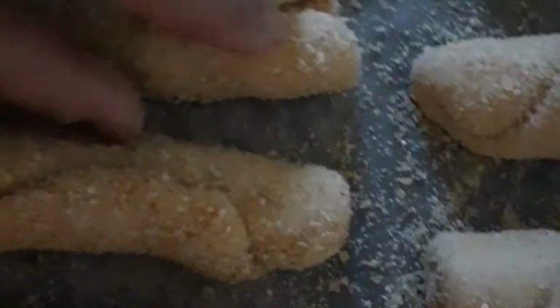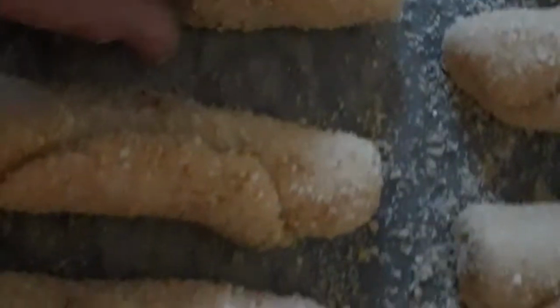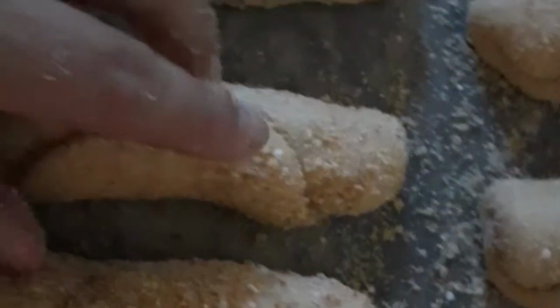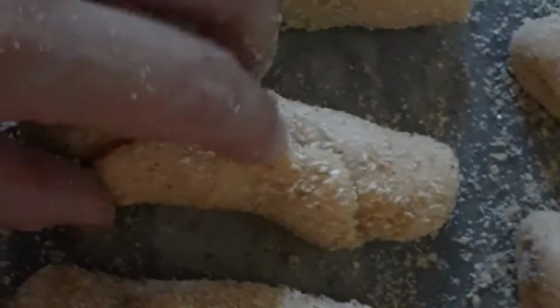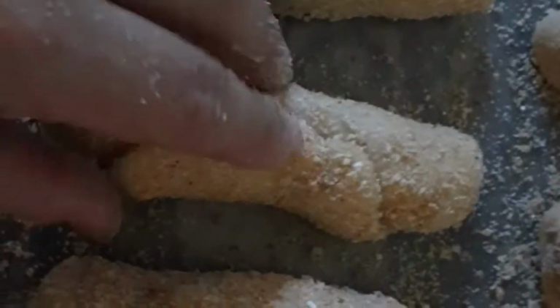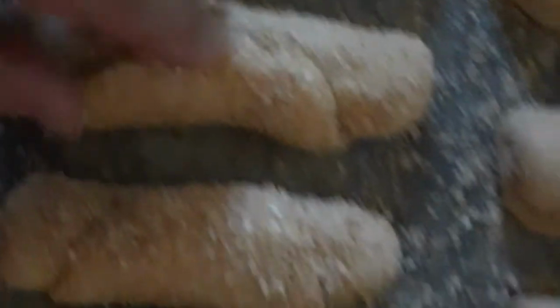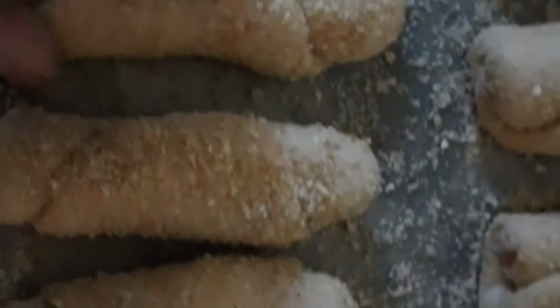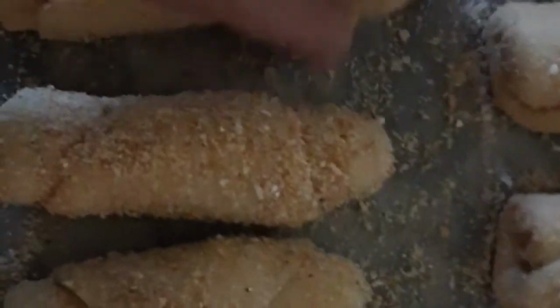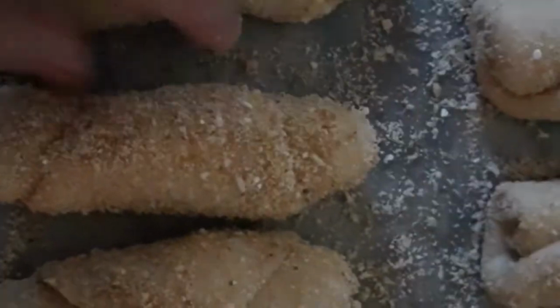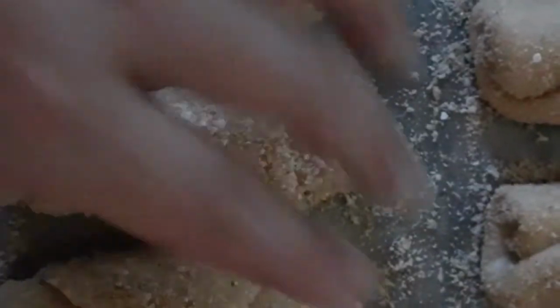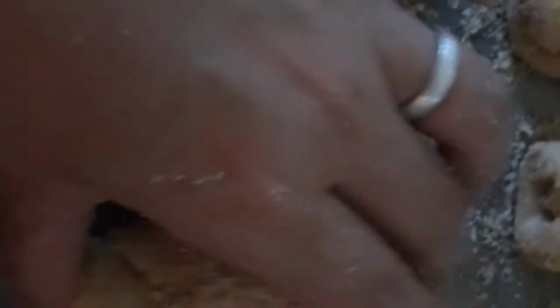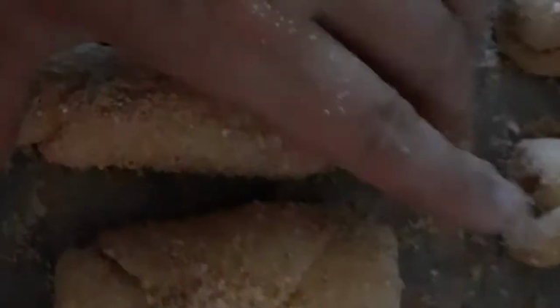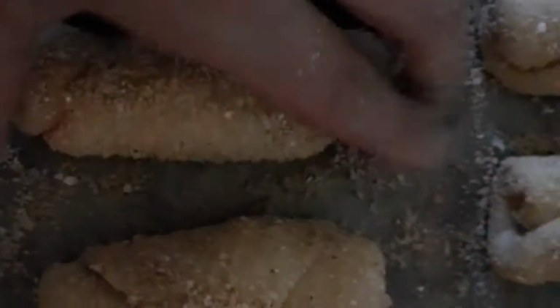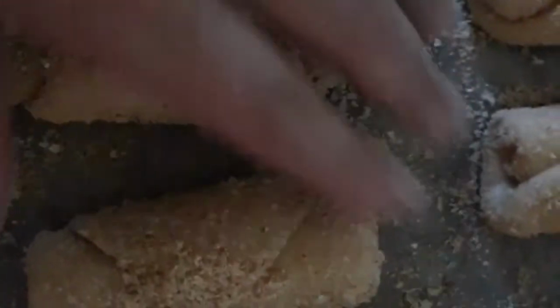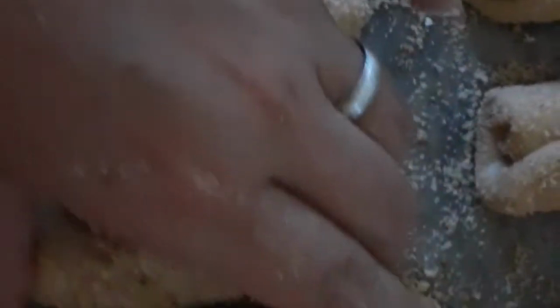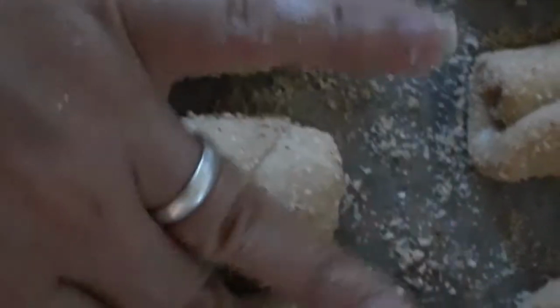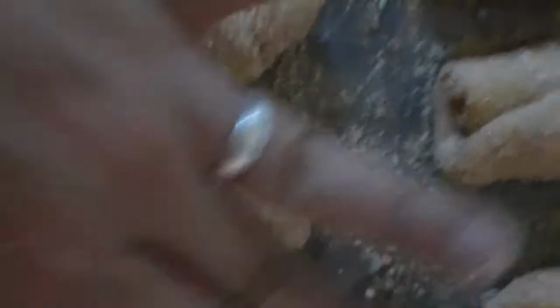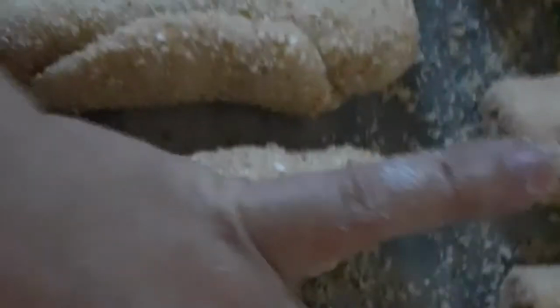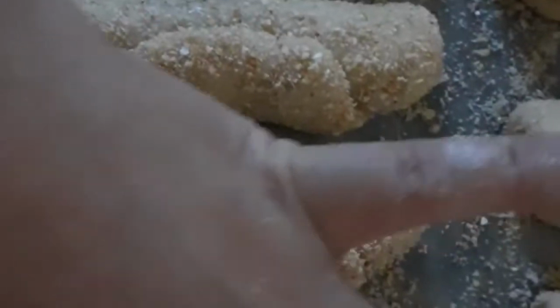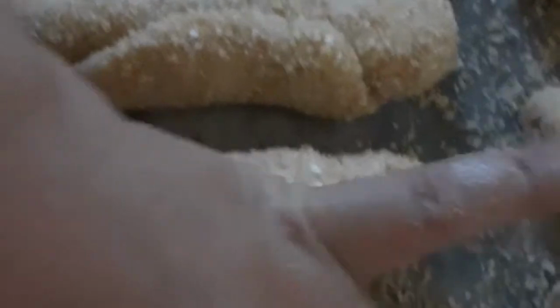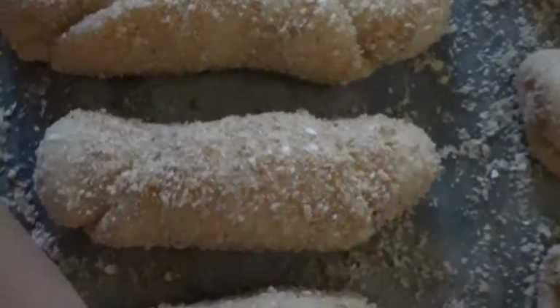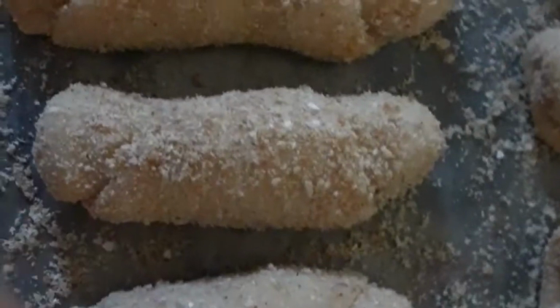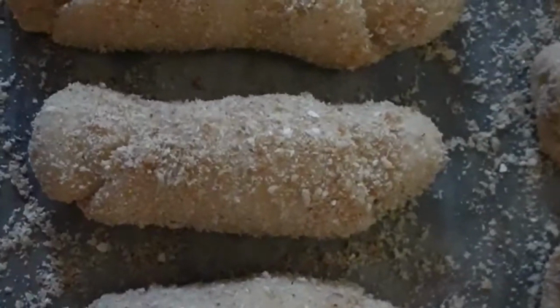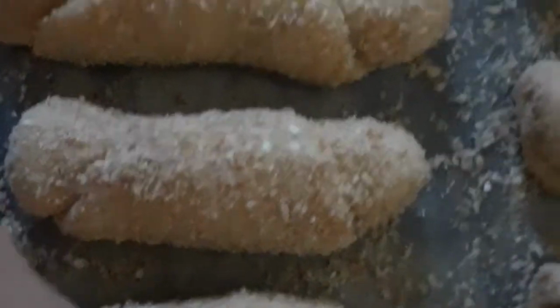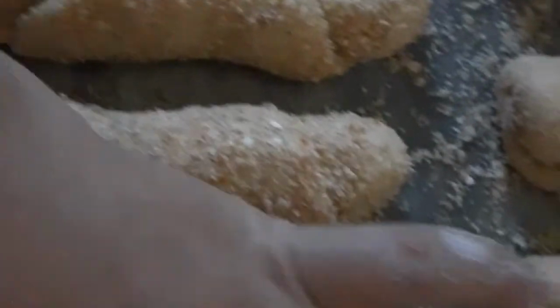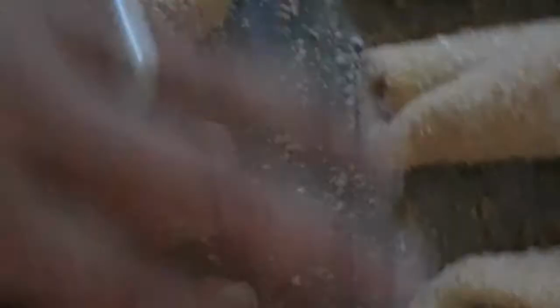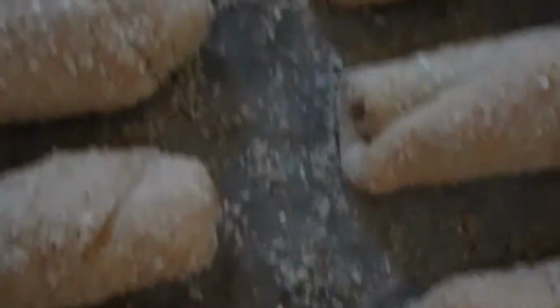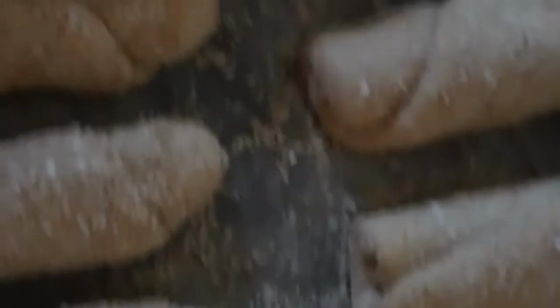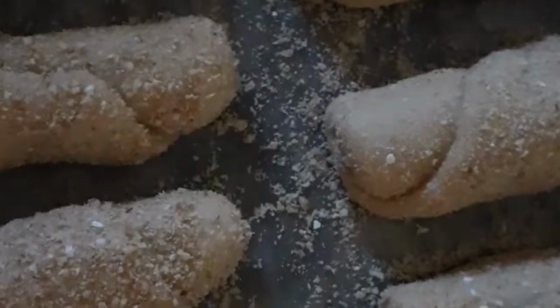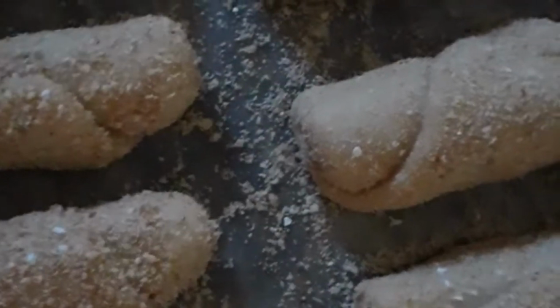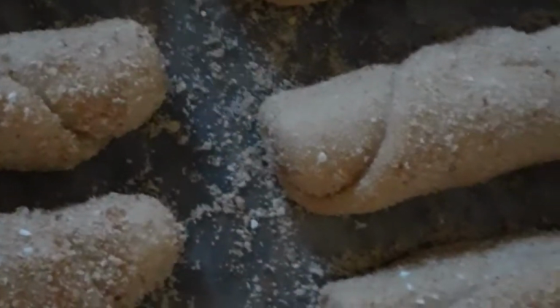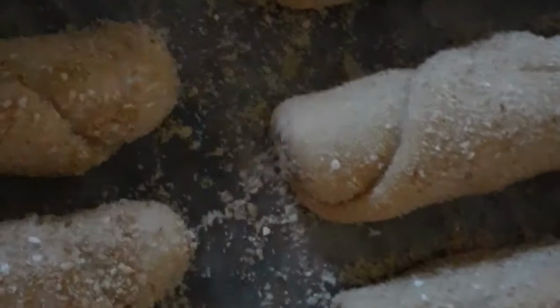I'm really enjoying playing with the dough here. Grabe, I'm really having so much fun kneading and playing with the dough.